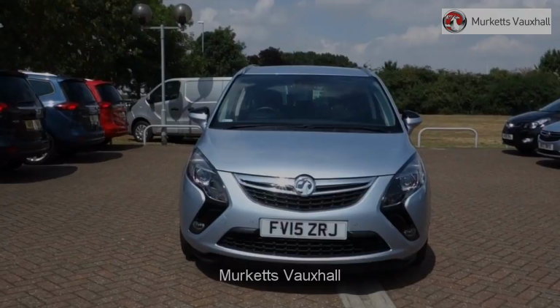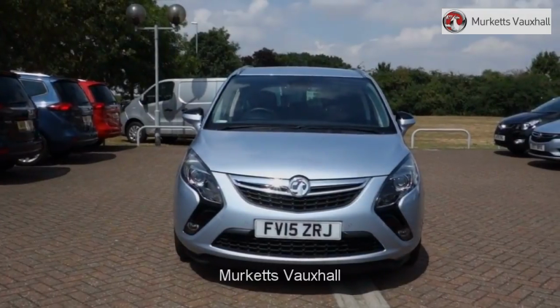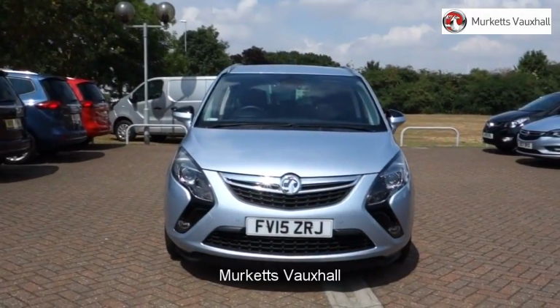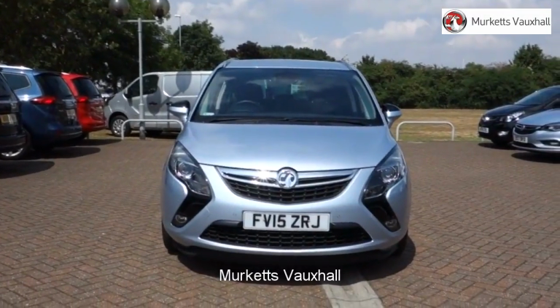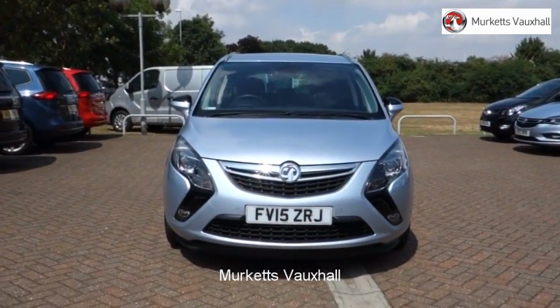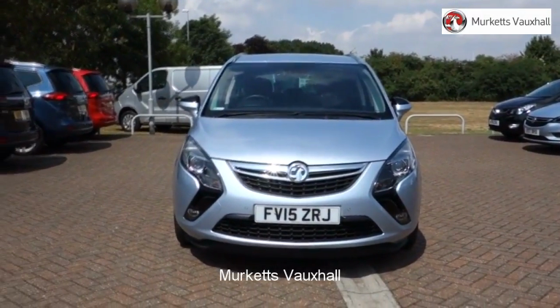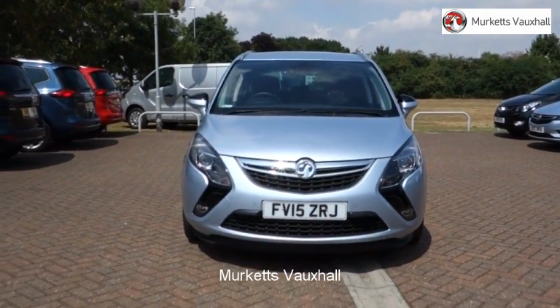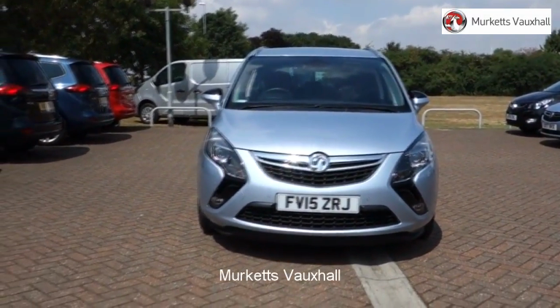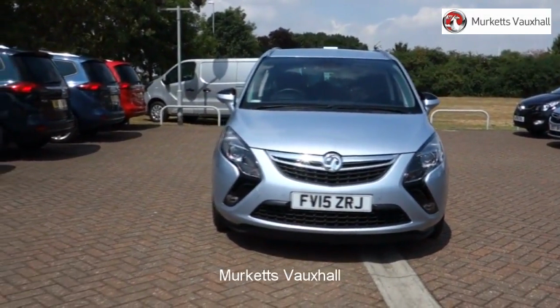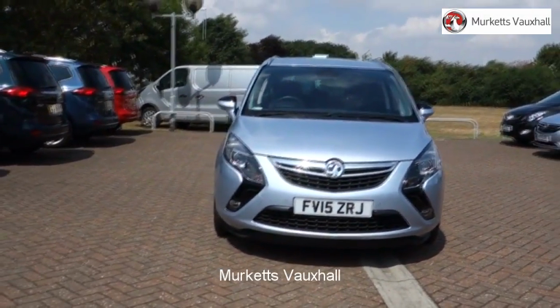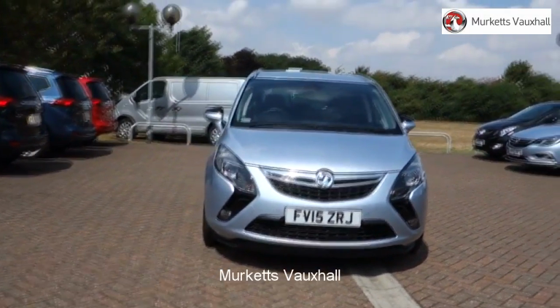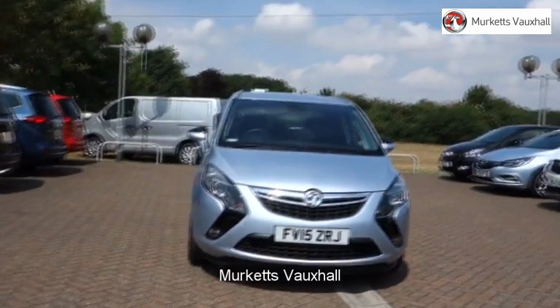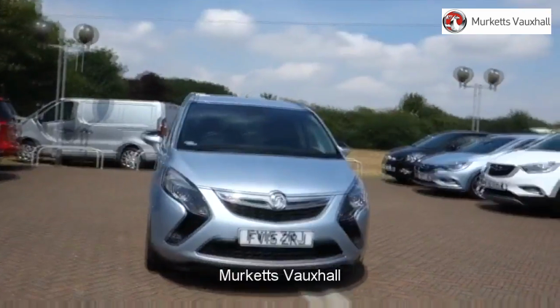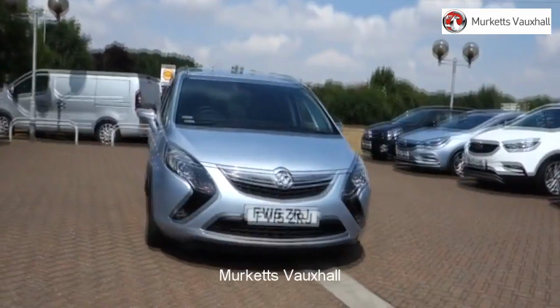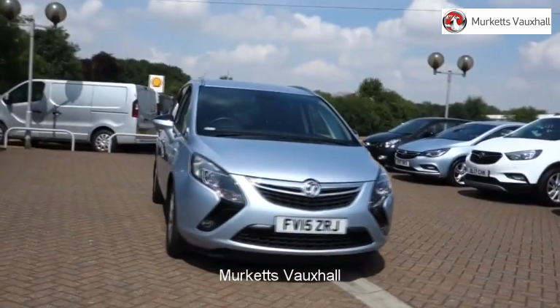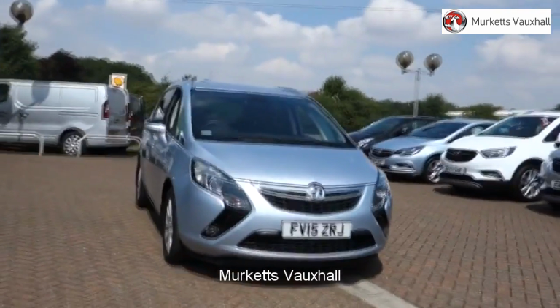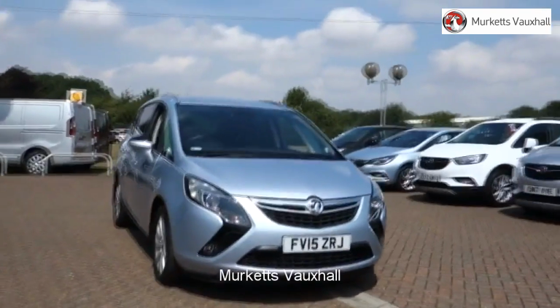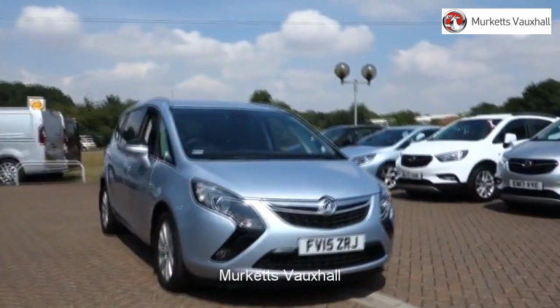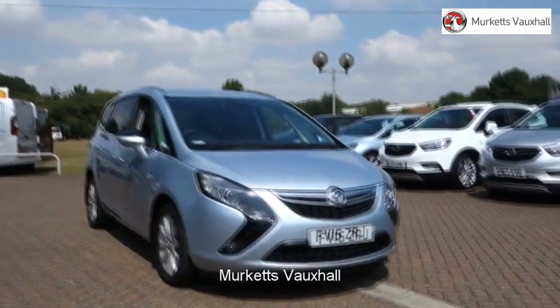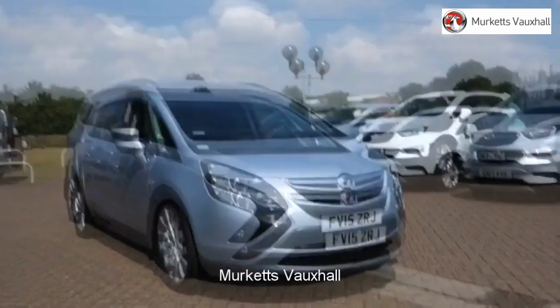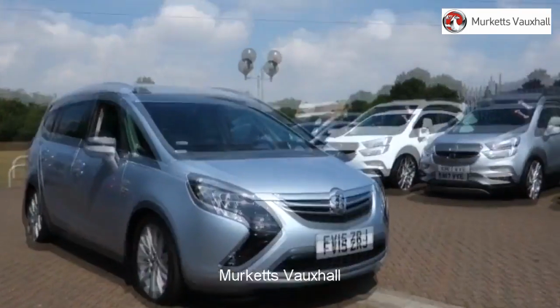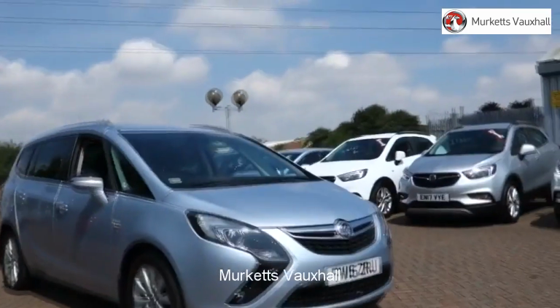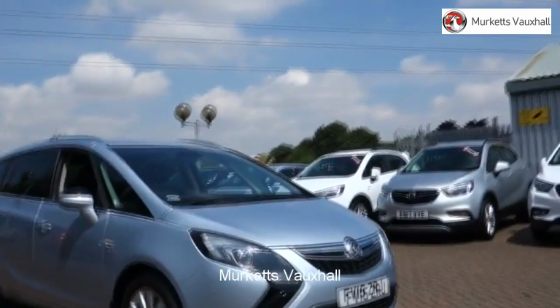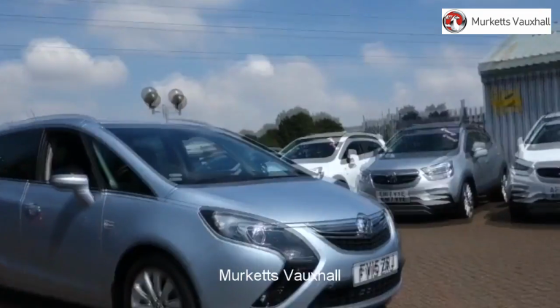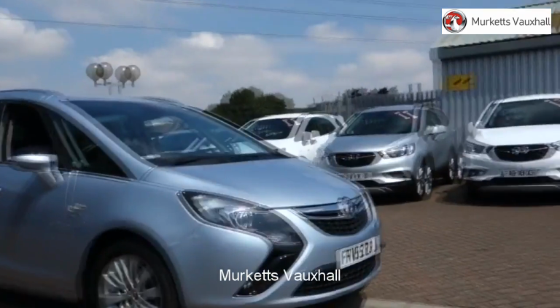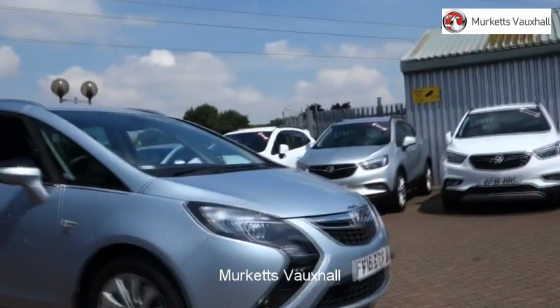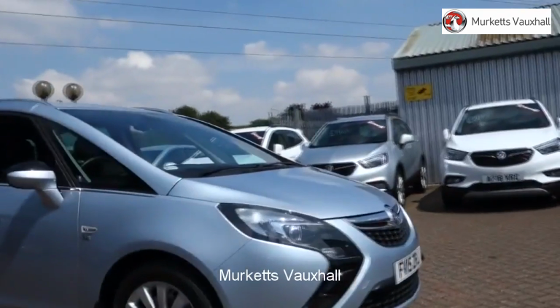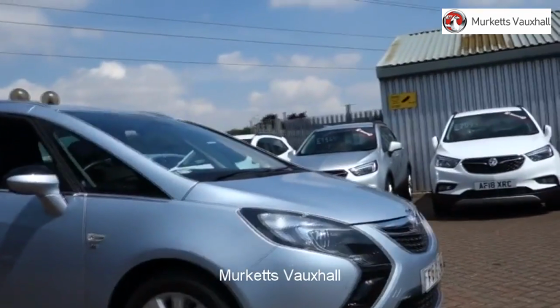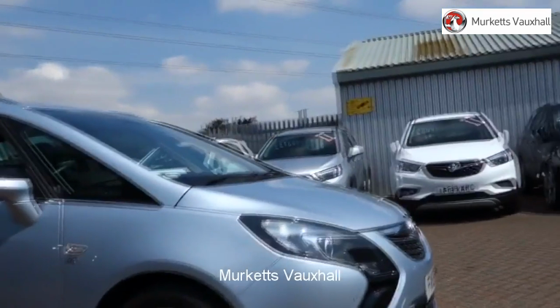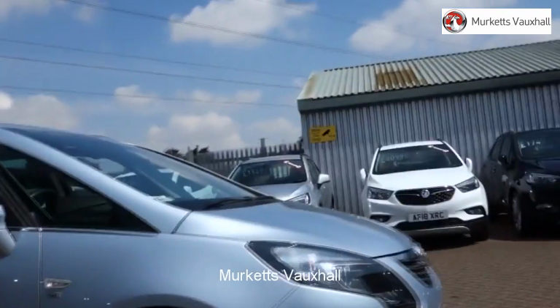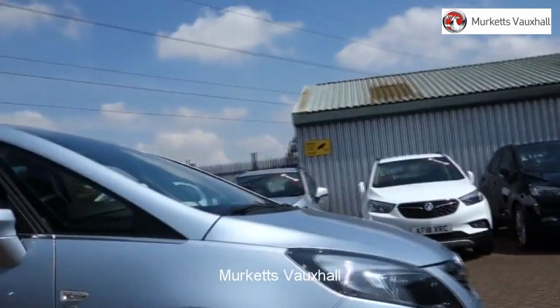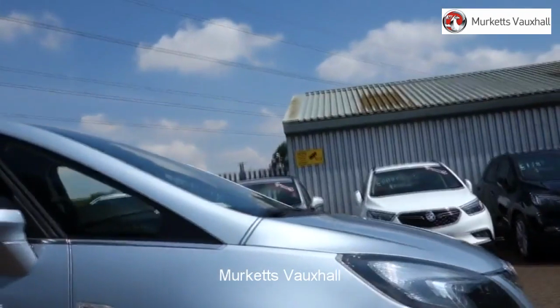Hello, welcome to the Merkit's used car video channel. Here you will find high definition videos of all of our vehicles currently for sale. With all videos, you will find a link that will take you directly to the website where you can find out more information on the vehicle in question.